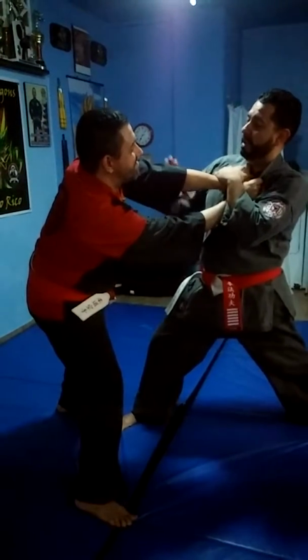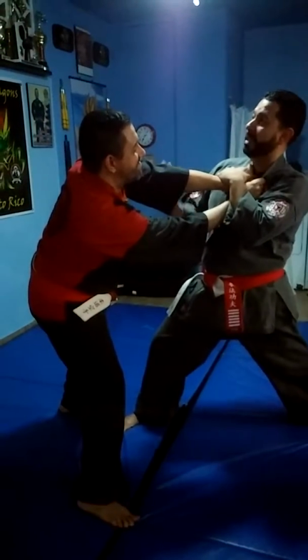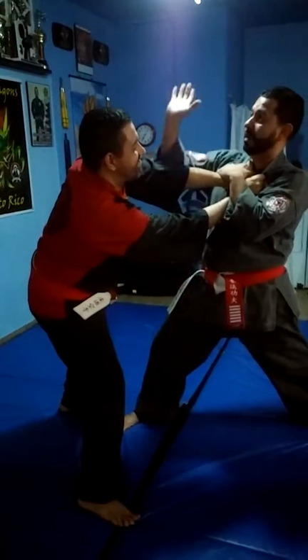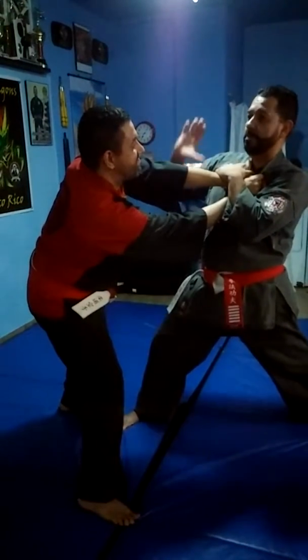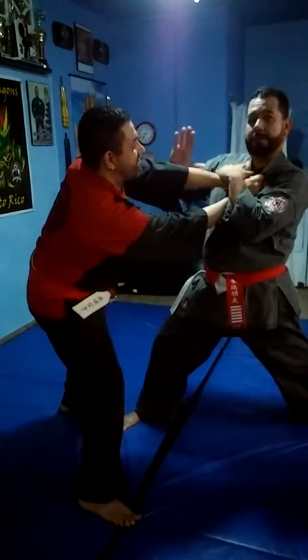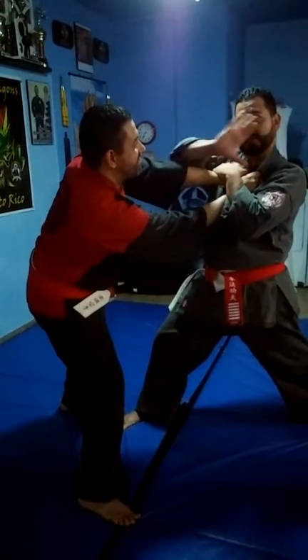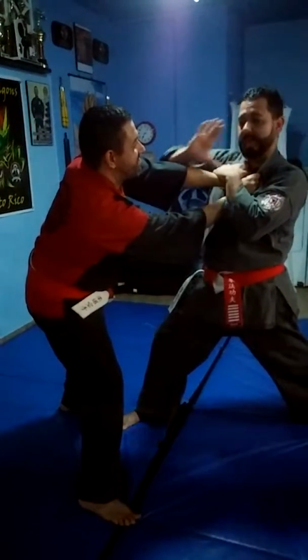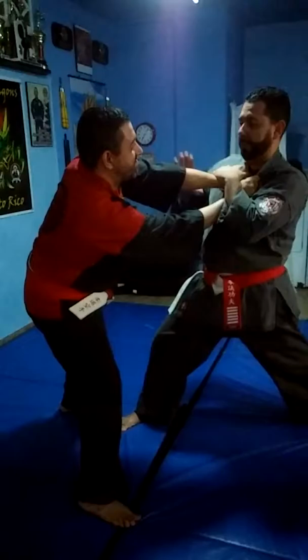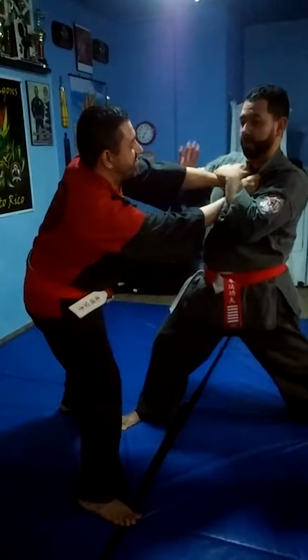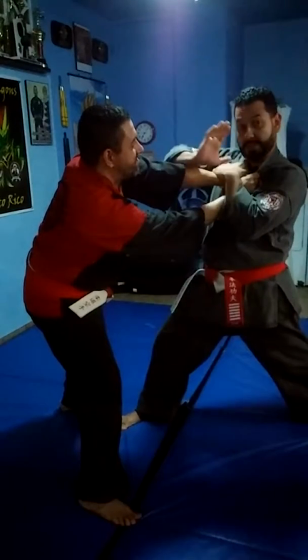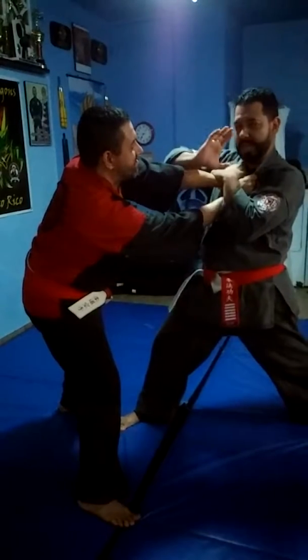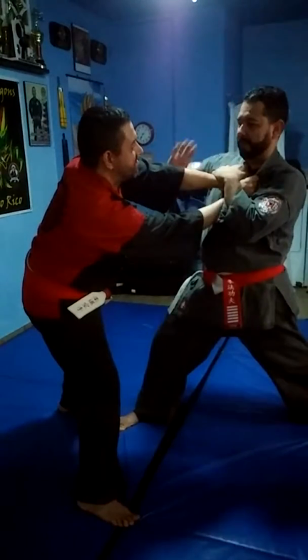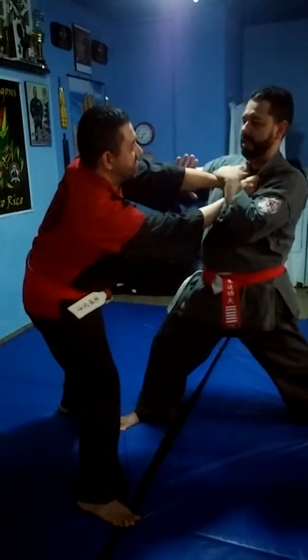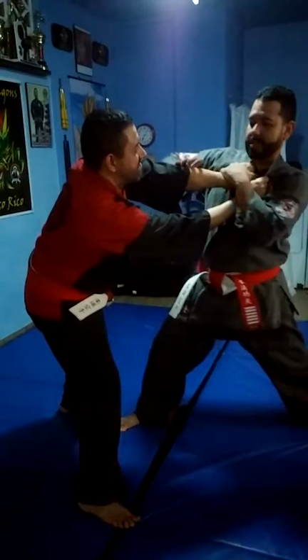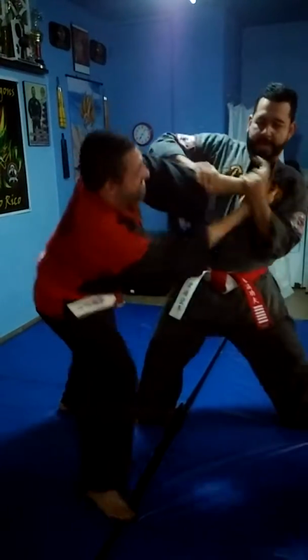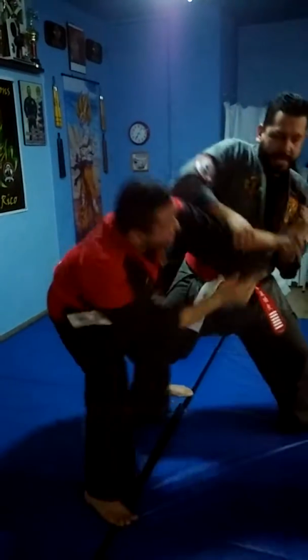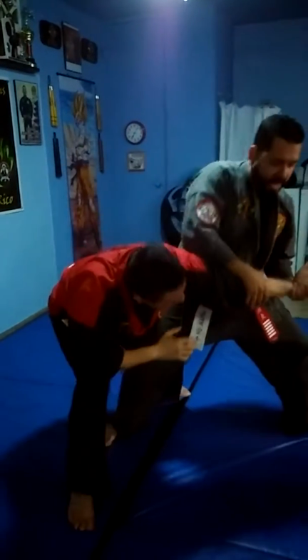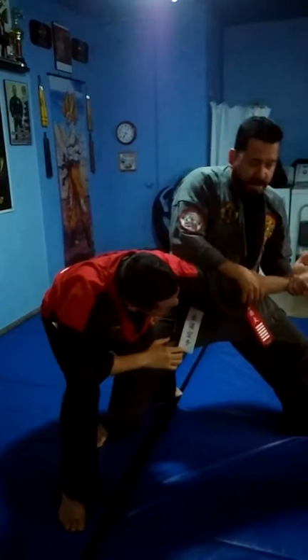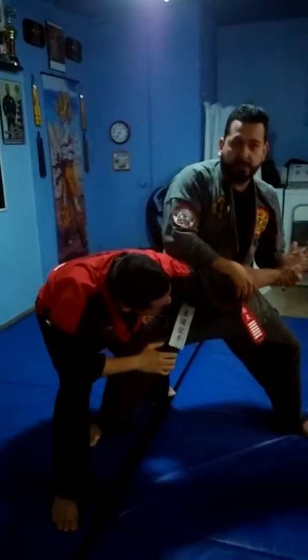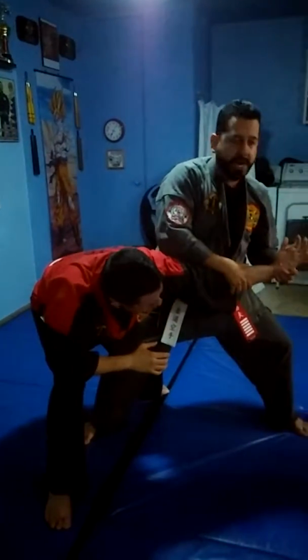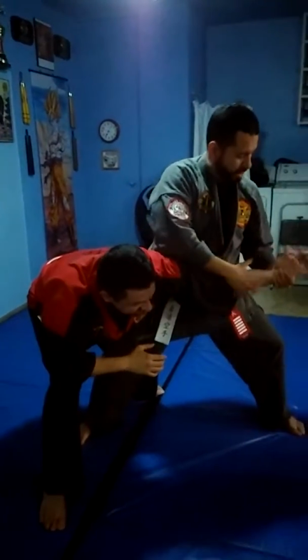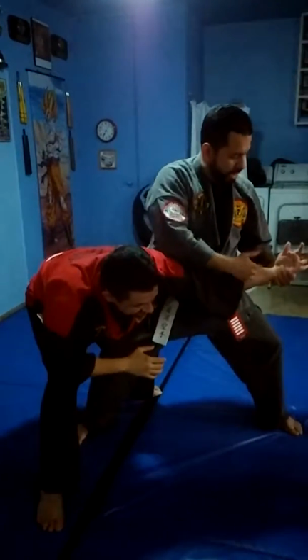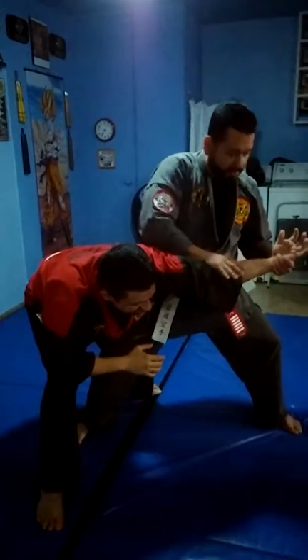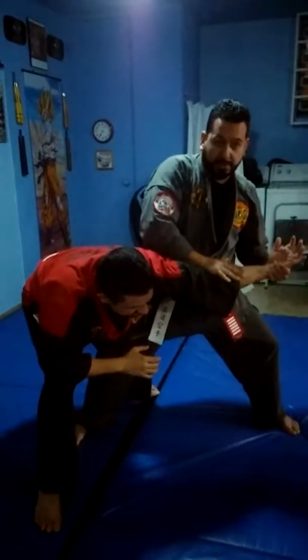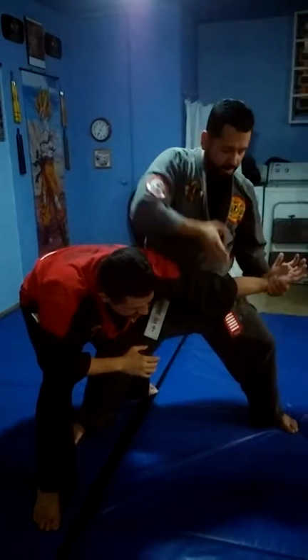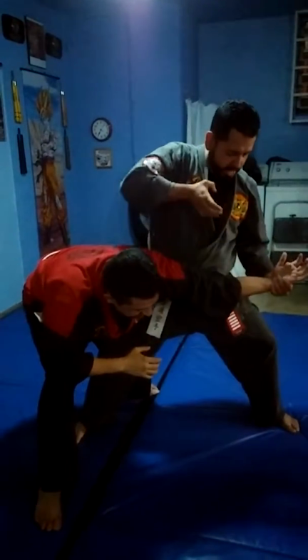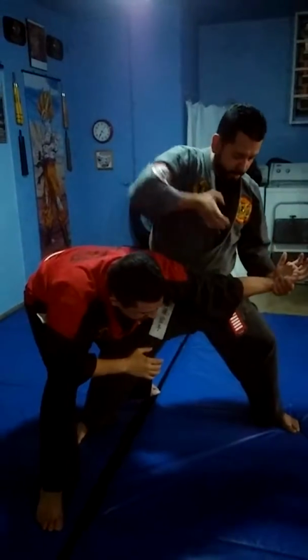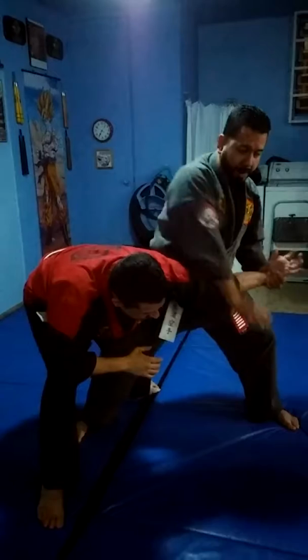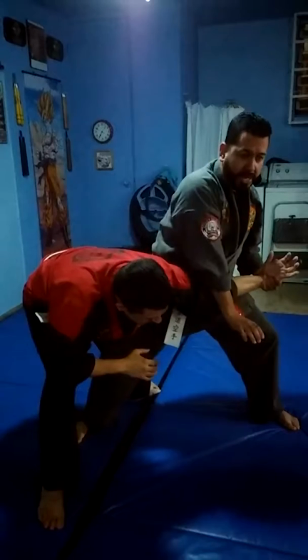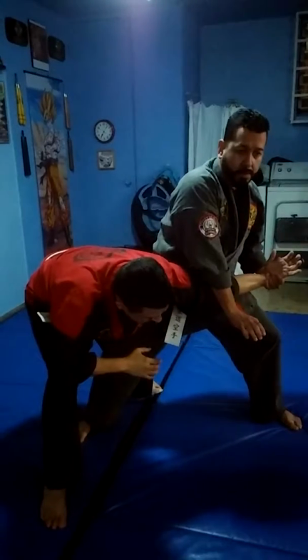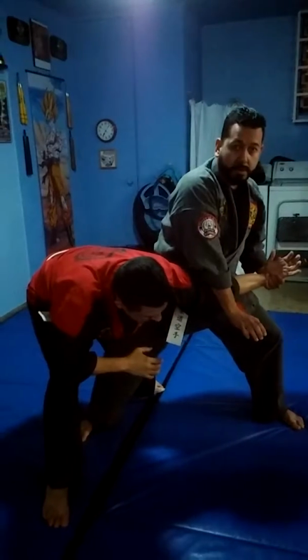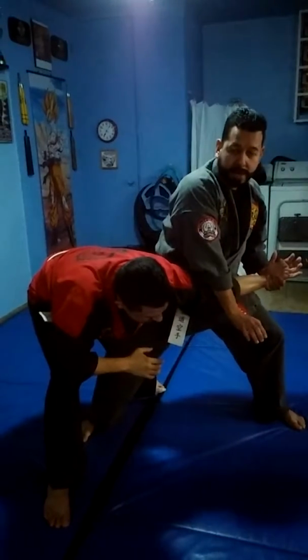Instead of pulling up, I push to the left. And I have my control right here. I have wrist control. Break the elbow.